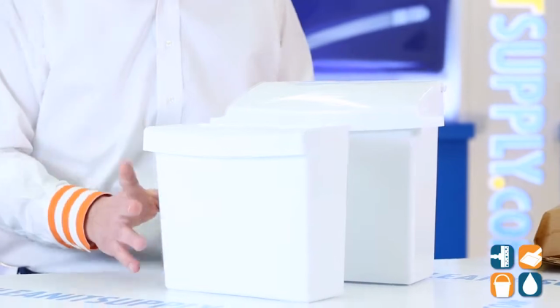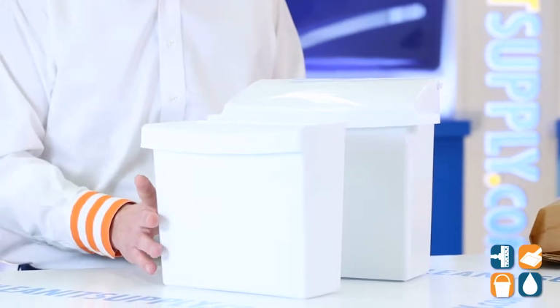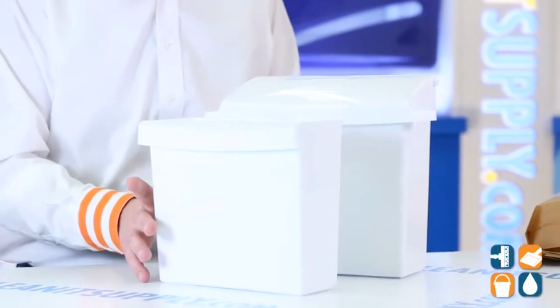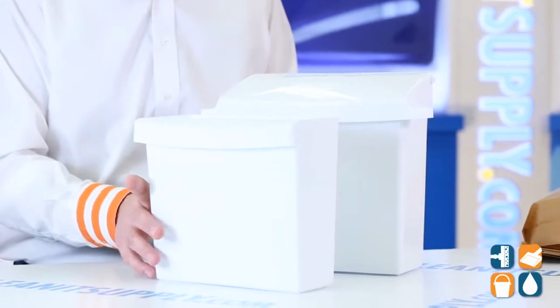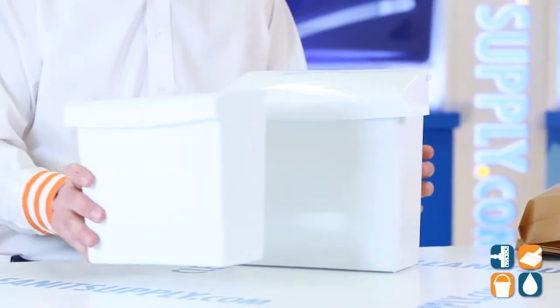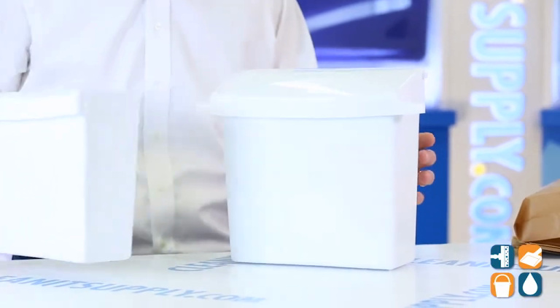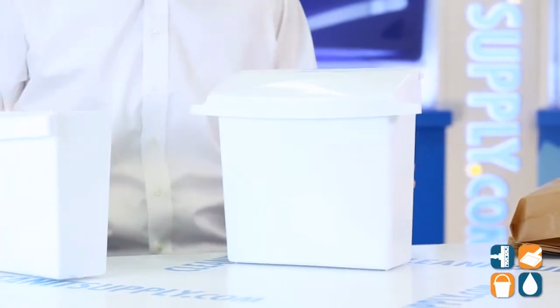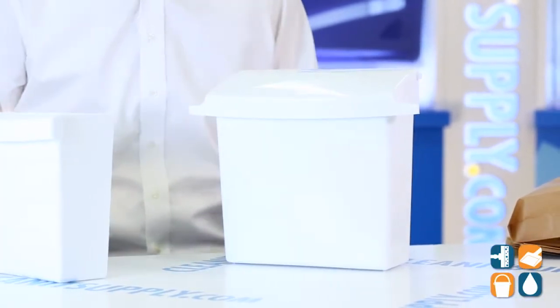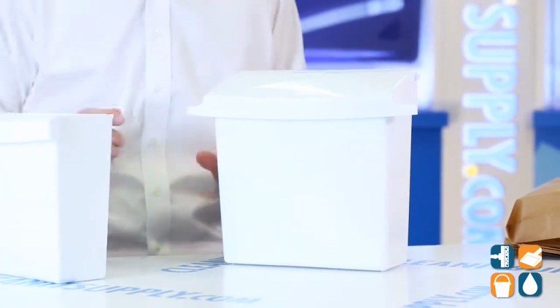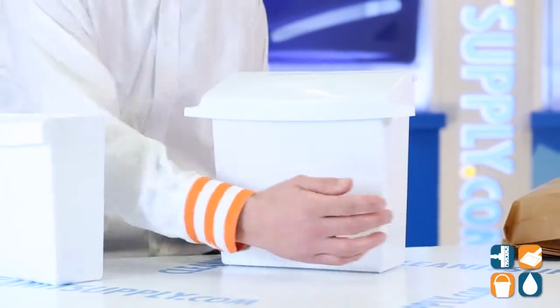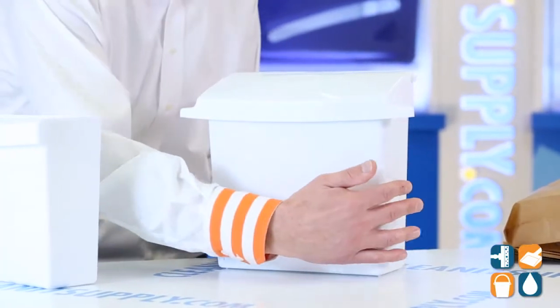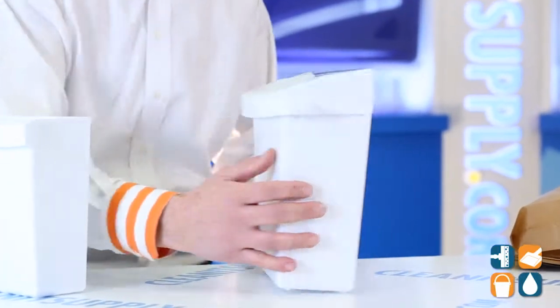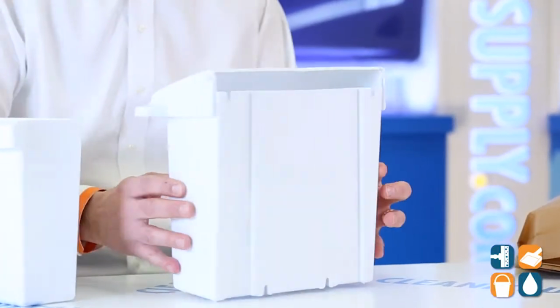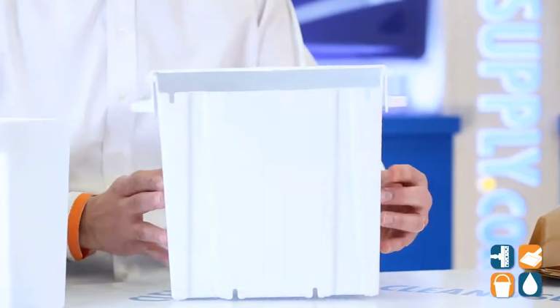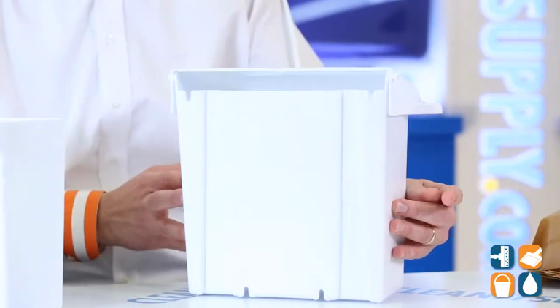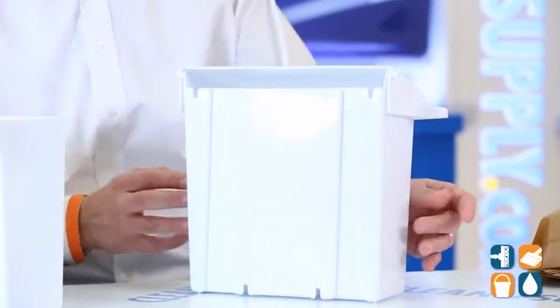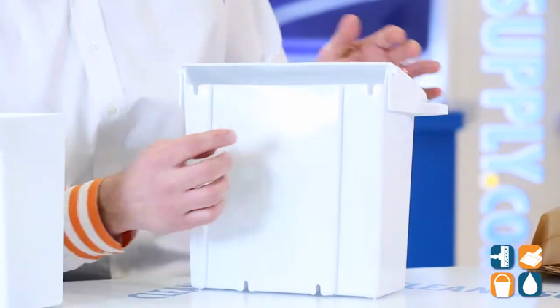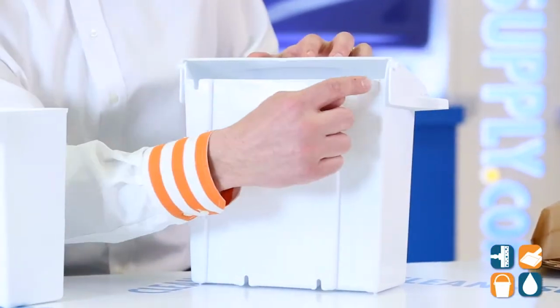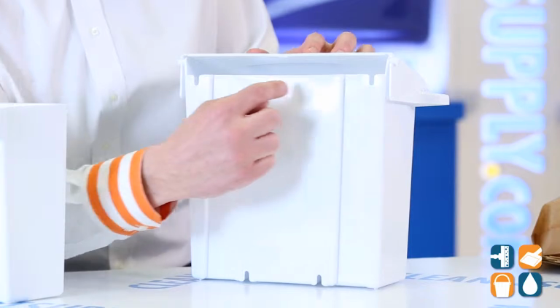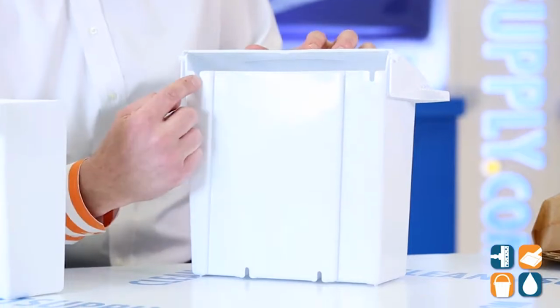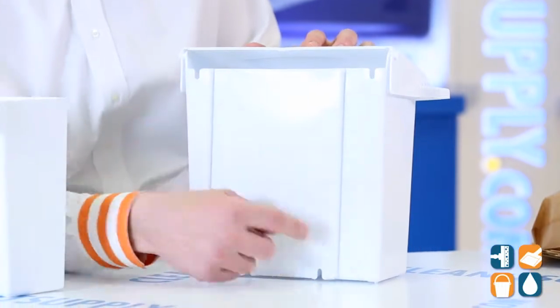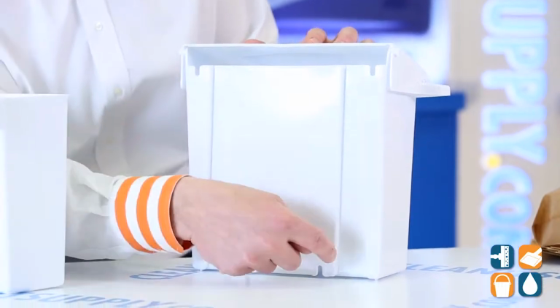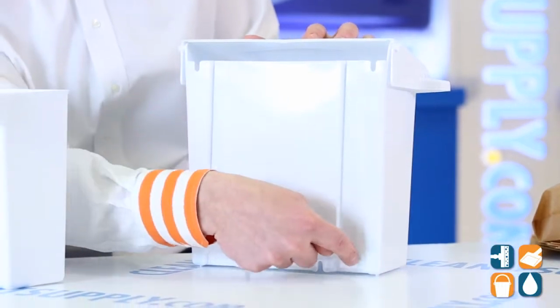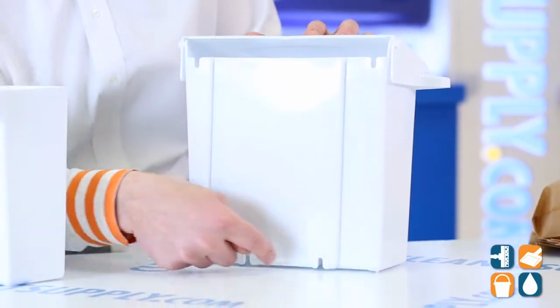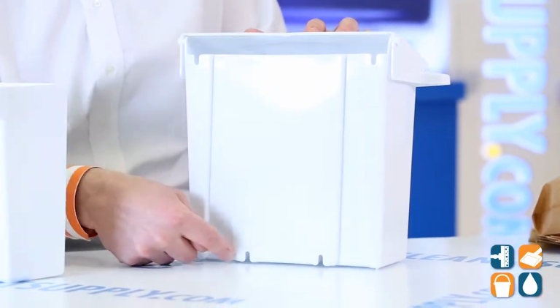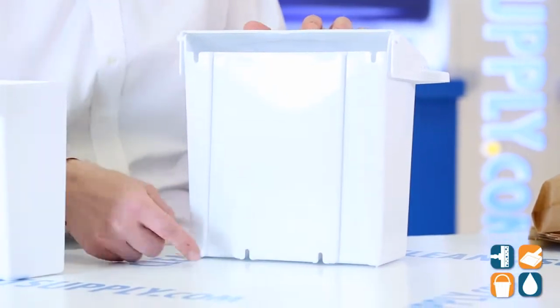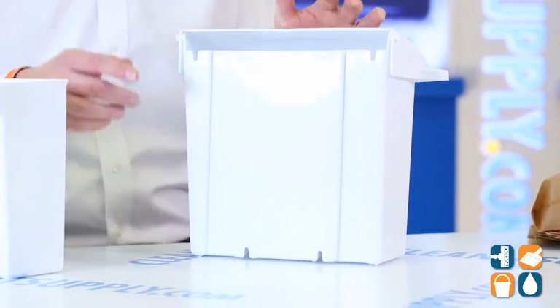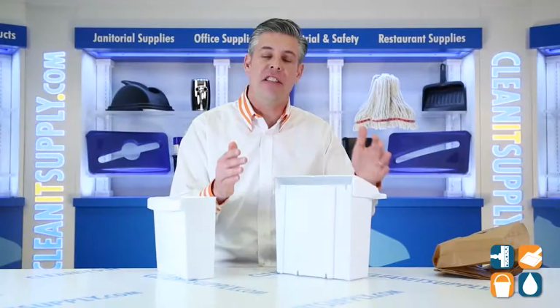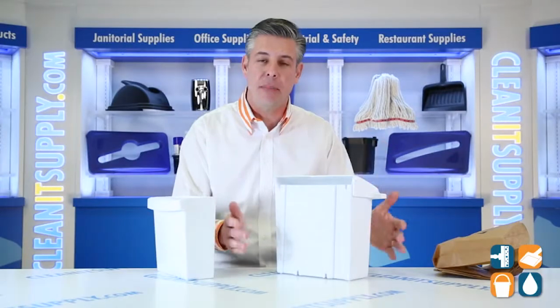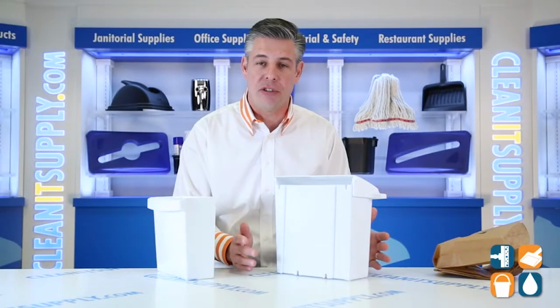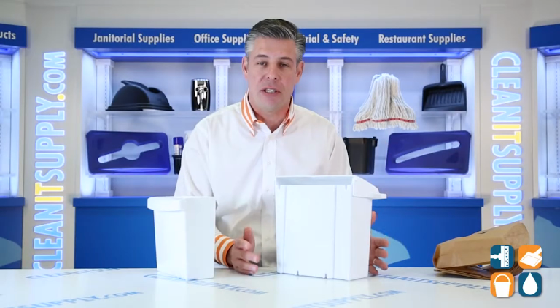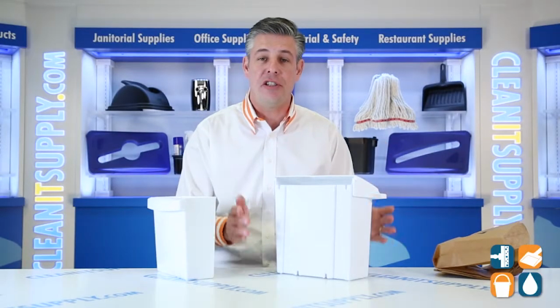Let's talk about installation. On the back of this dispenser, Rubbermaid Commercial gave you four mounting locations for easy installation if you decide to put this on a partition.